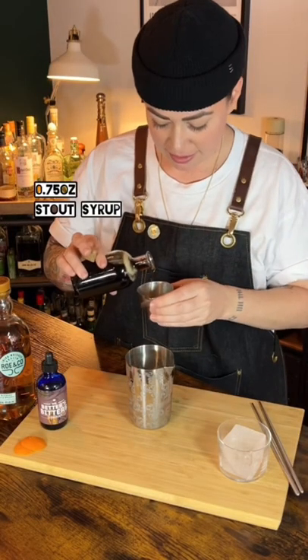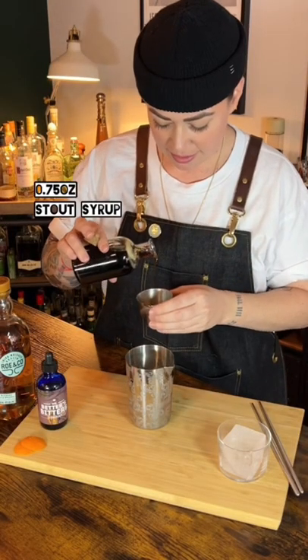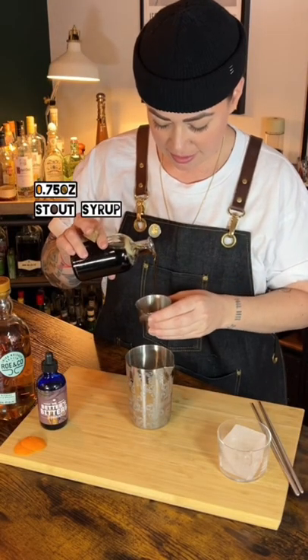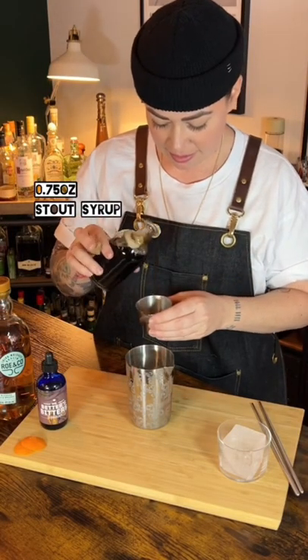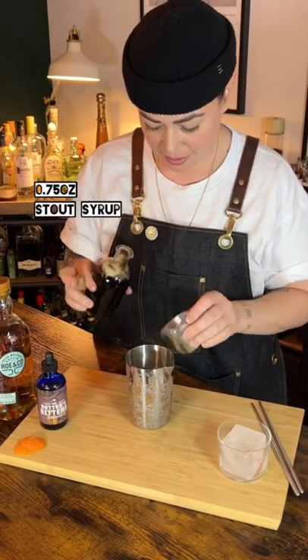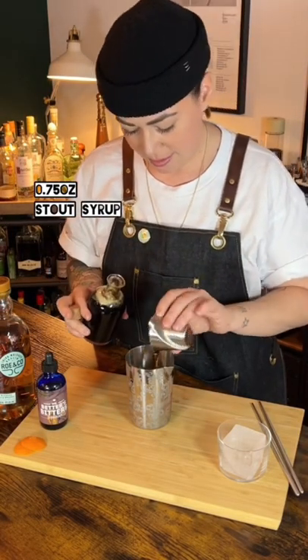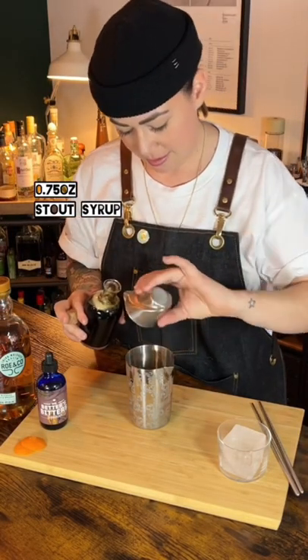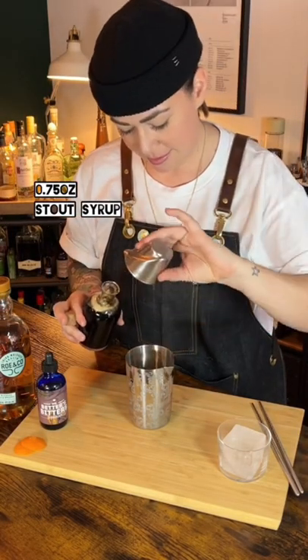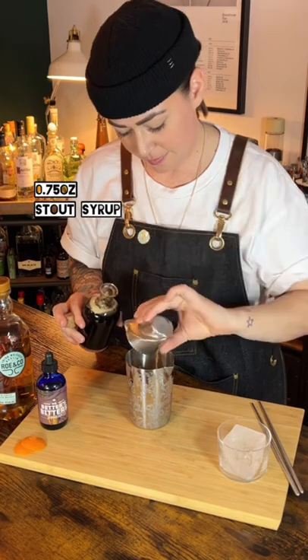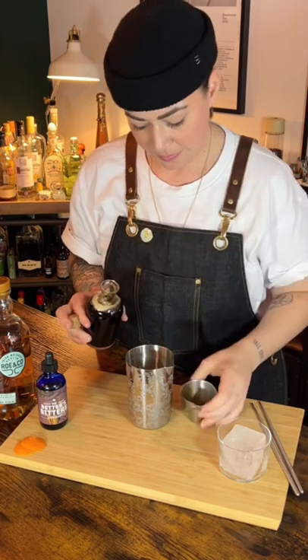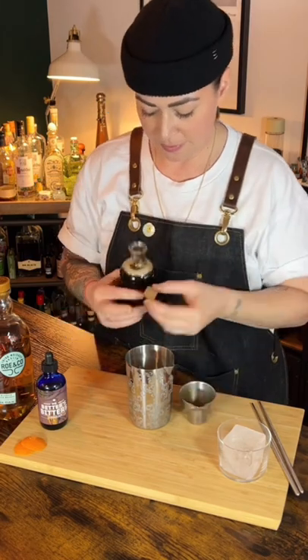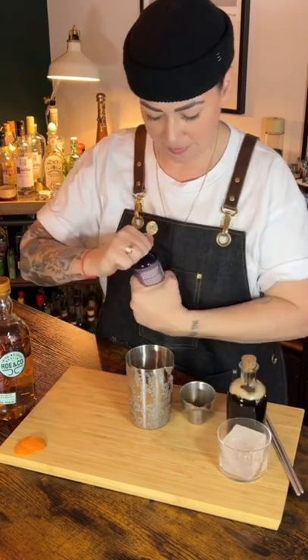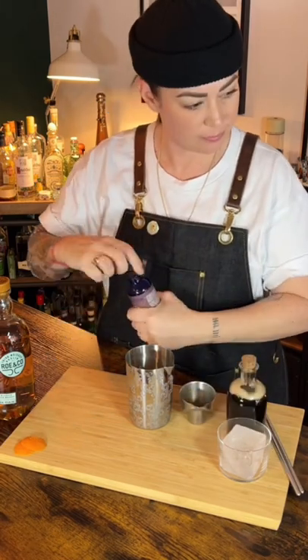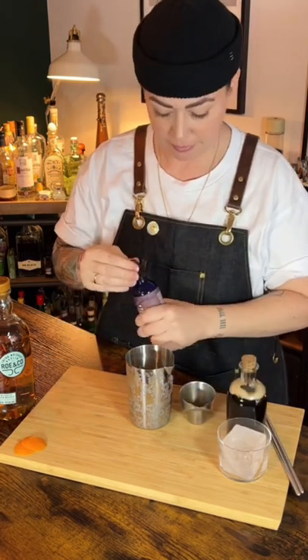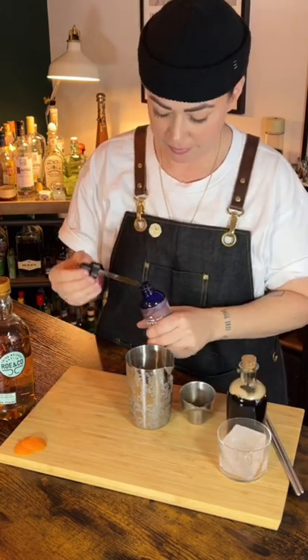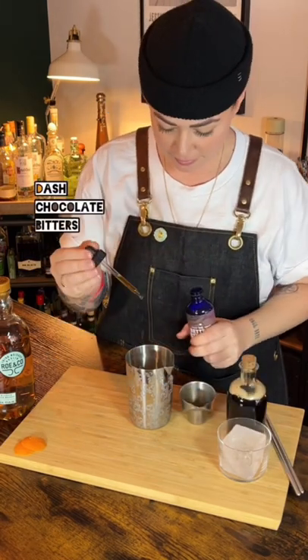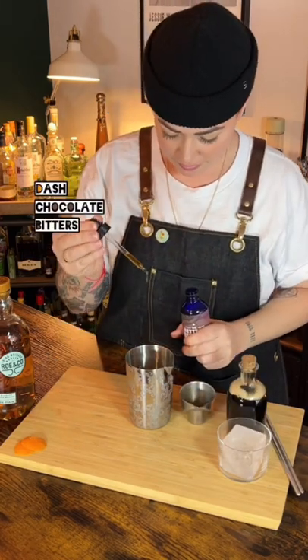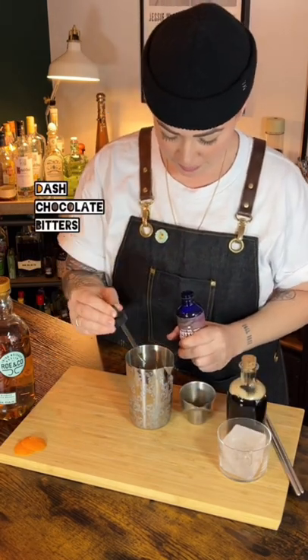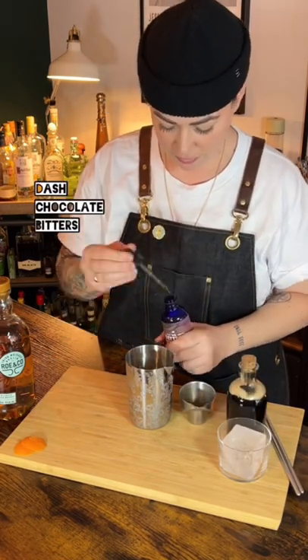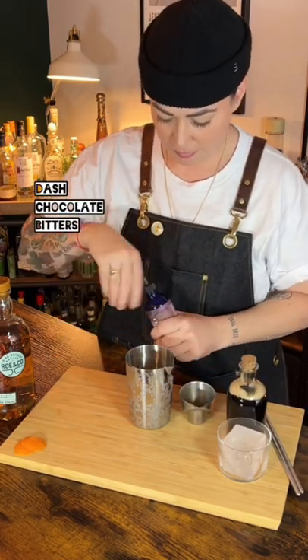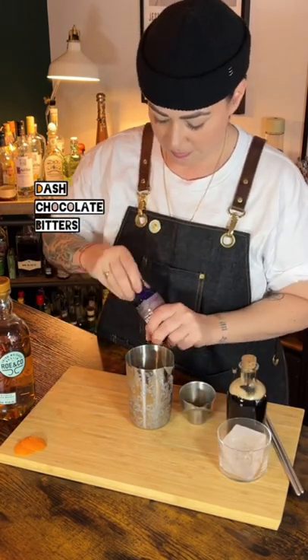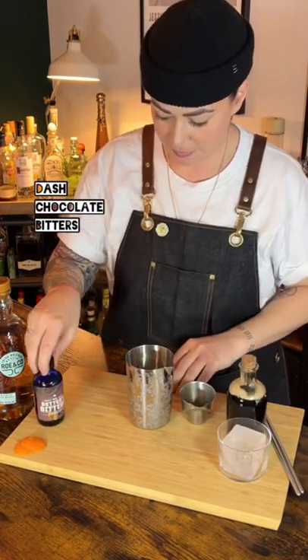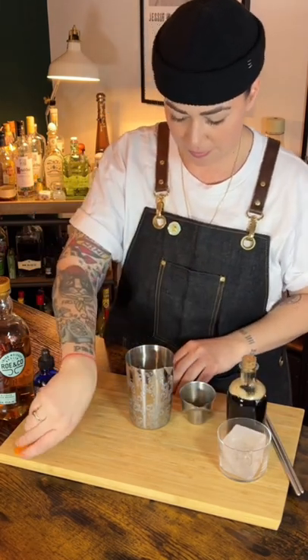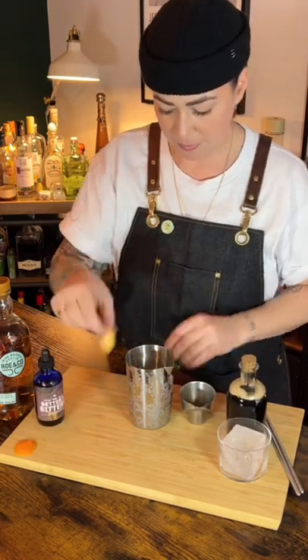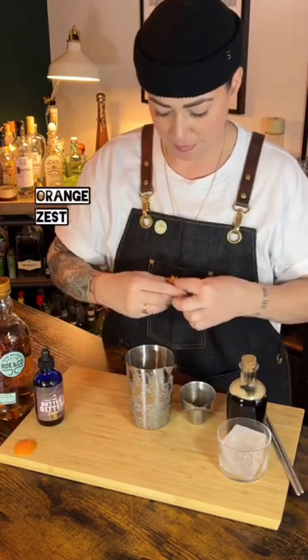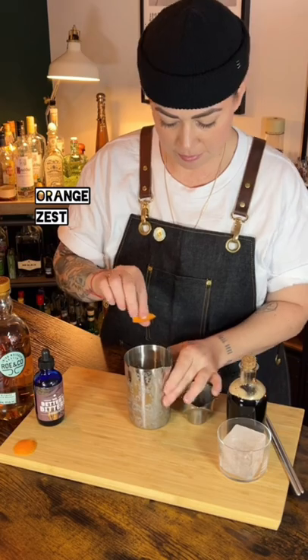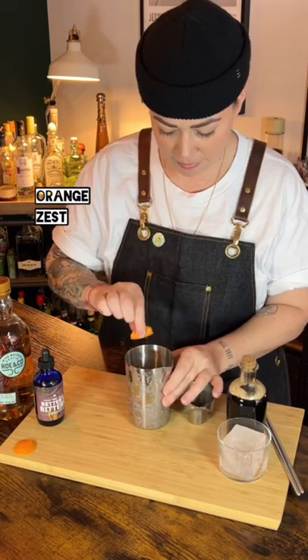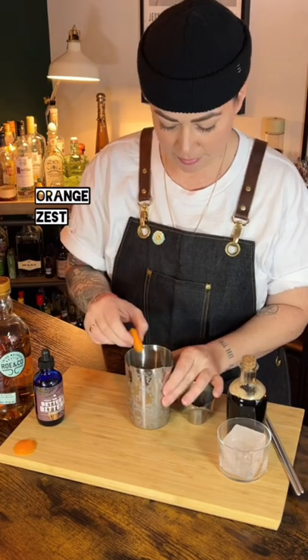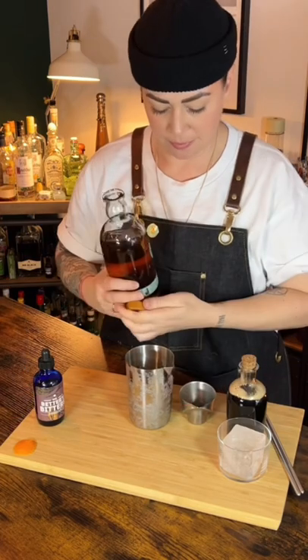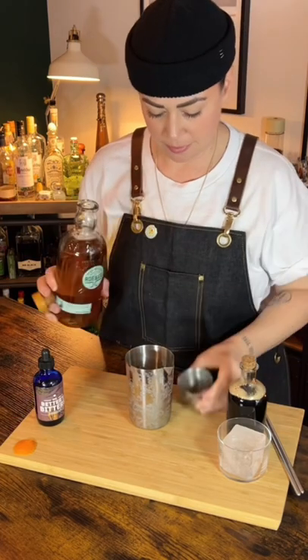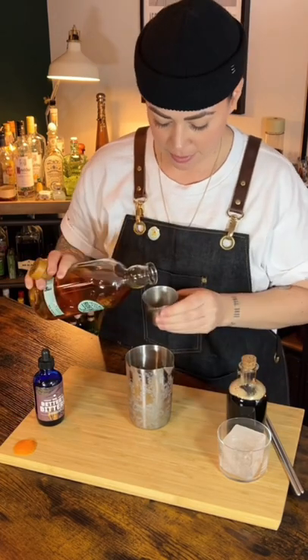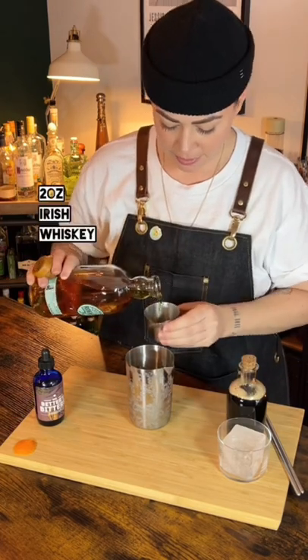Once that syrup's brought down to room temperature, you can start building your old-fashioned. To my mixing glass, I've added three quarters of an ounce of that stout syrup, a dash of chocolate bitters, and an orange zest.